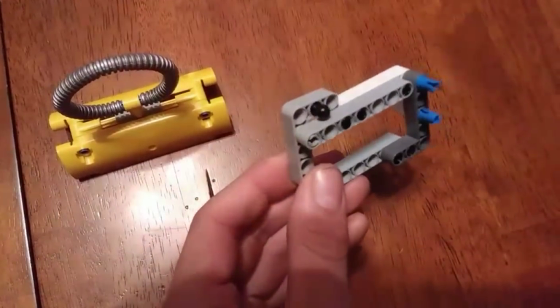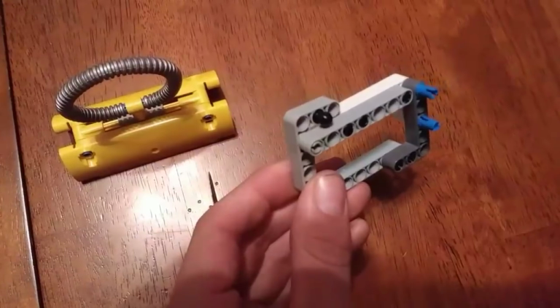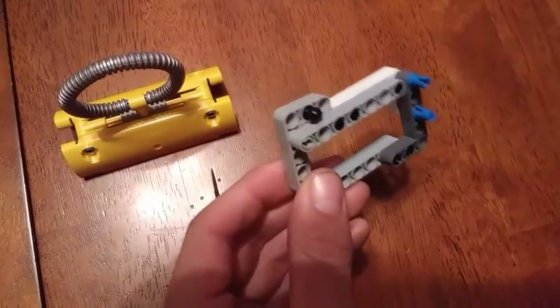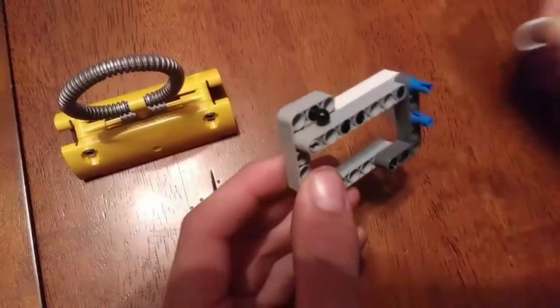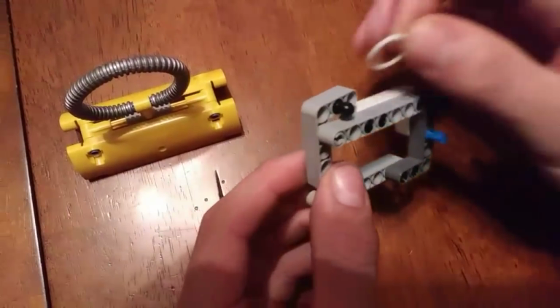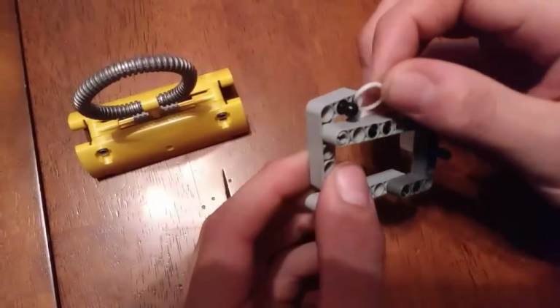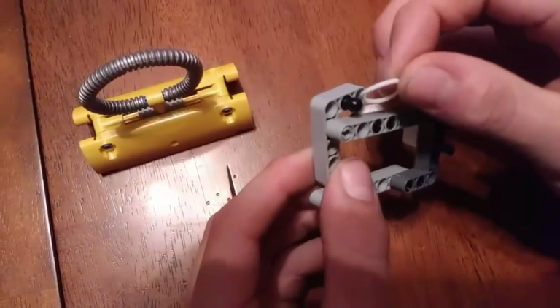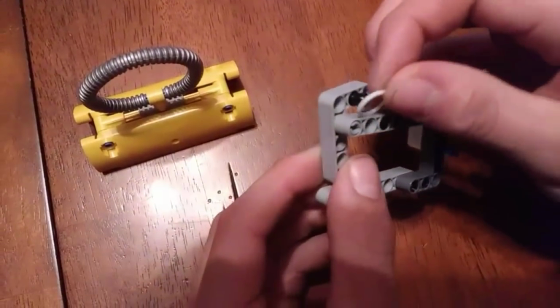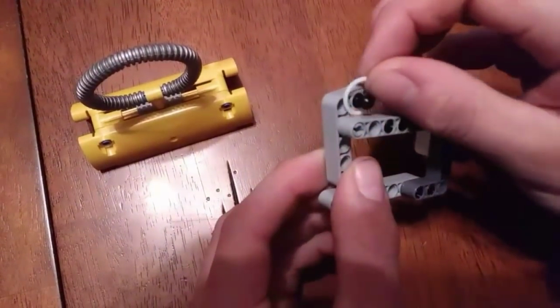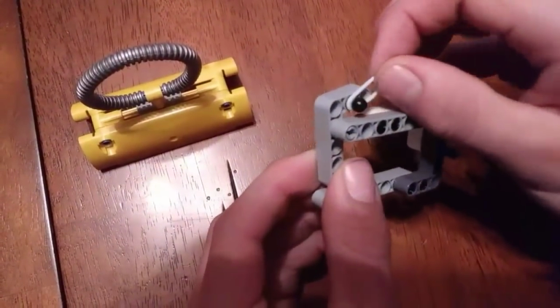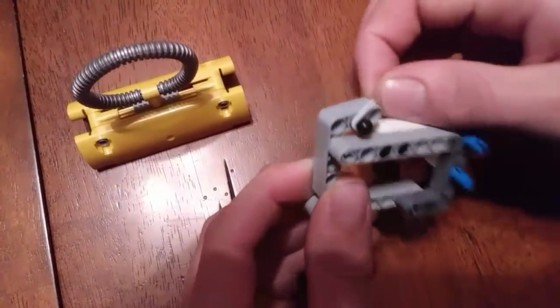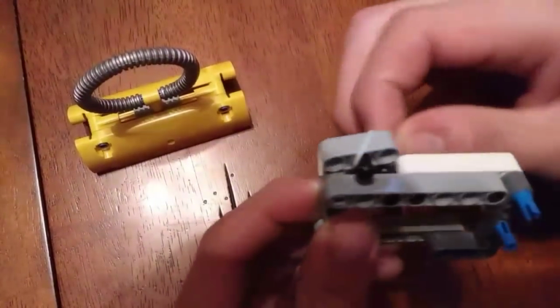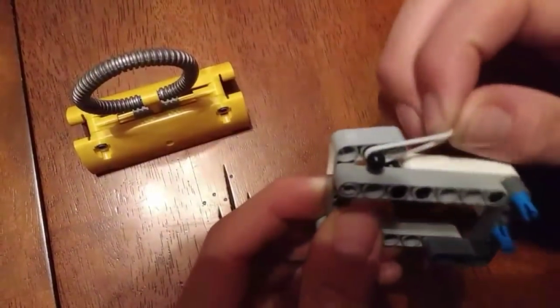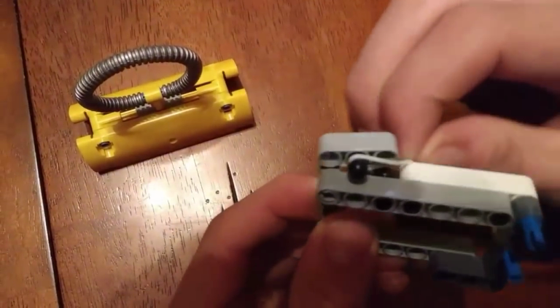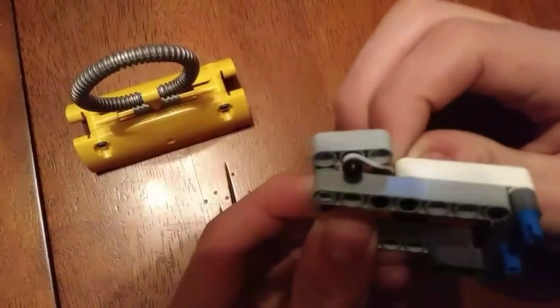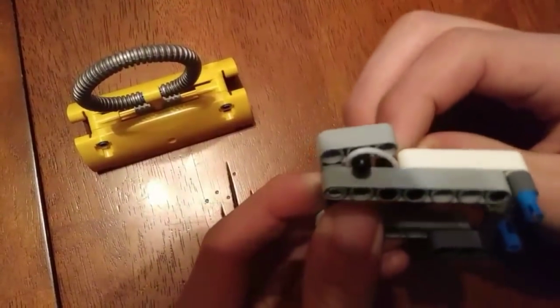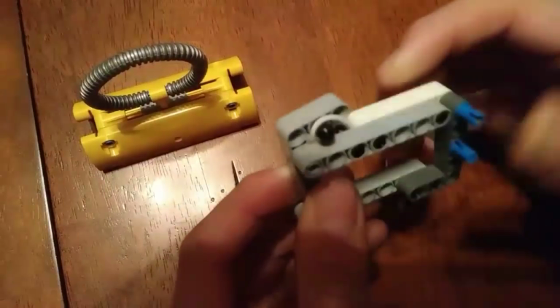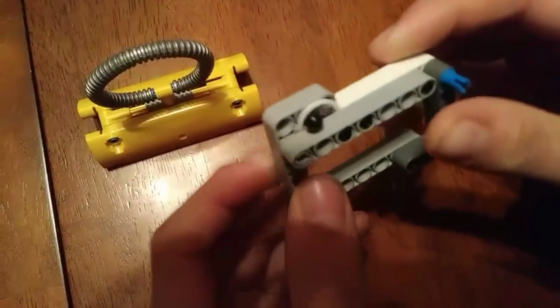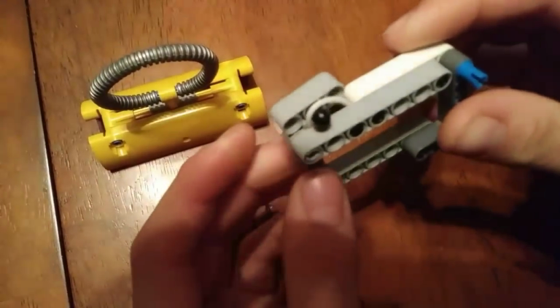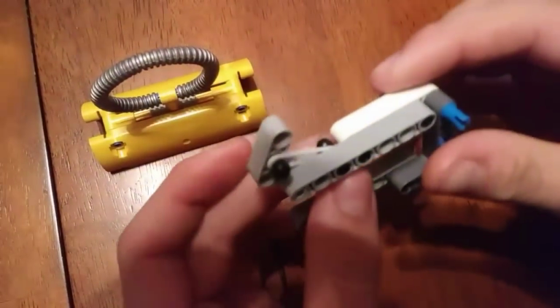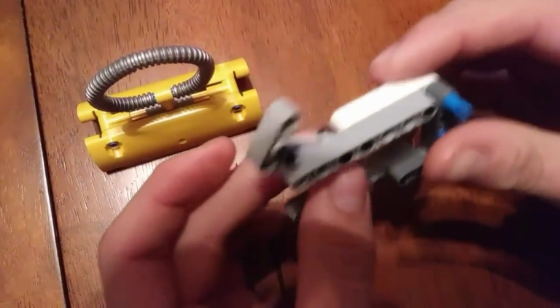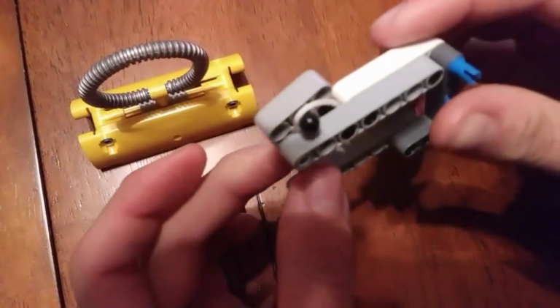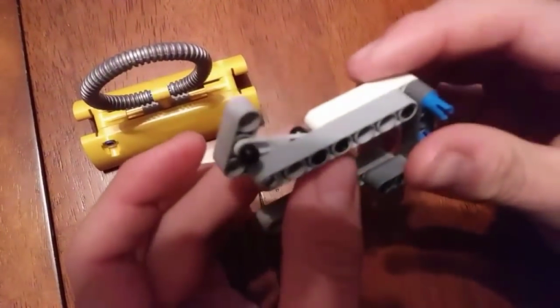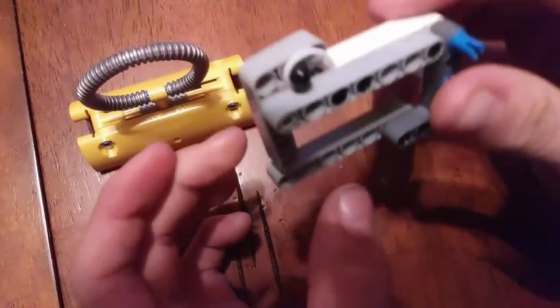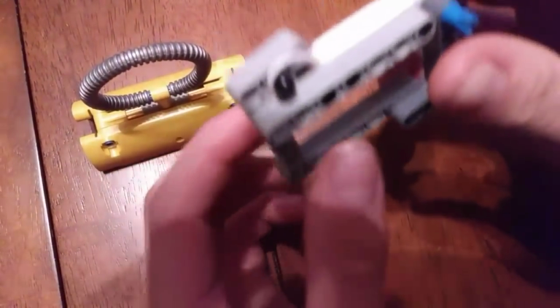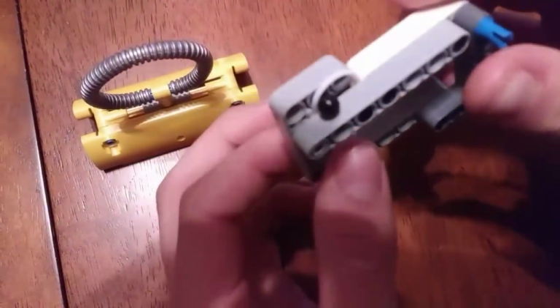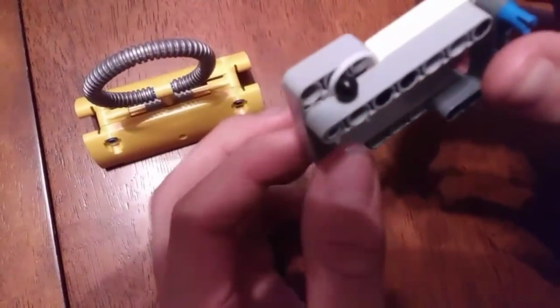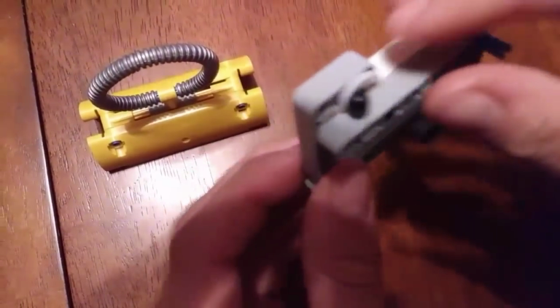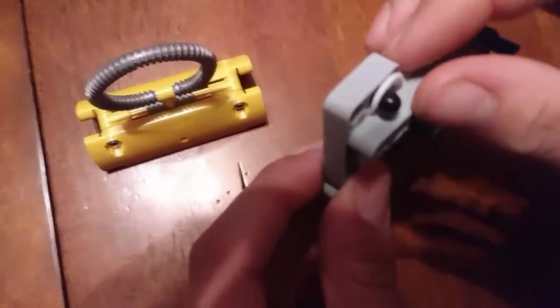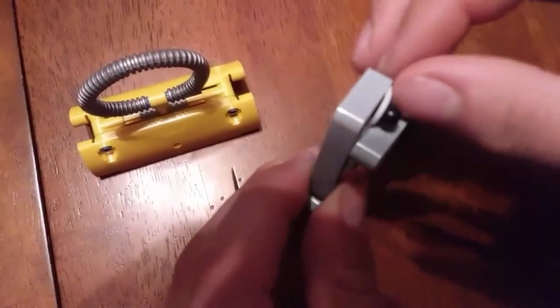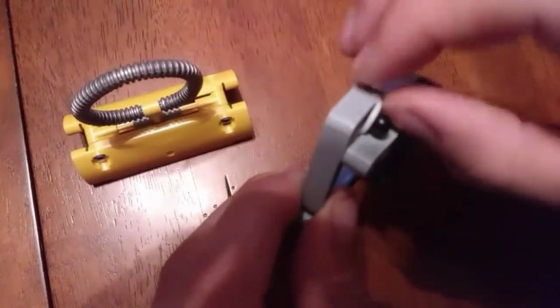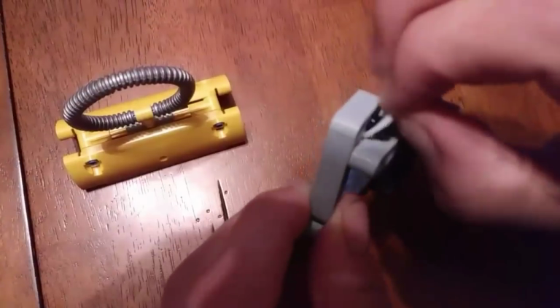If you want to use one of these upside down or in a different orientation, what you can do is take a rubber band and use that to keep it held closed.